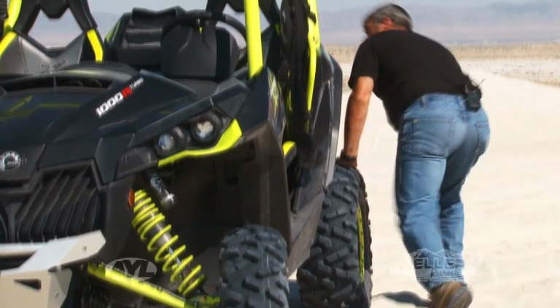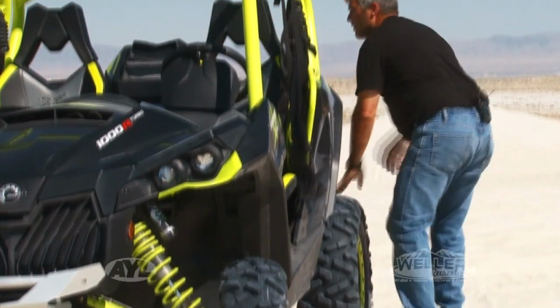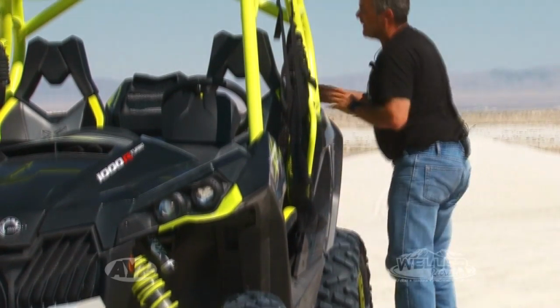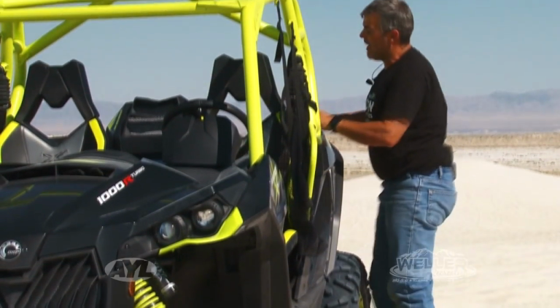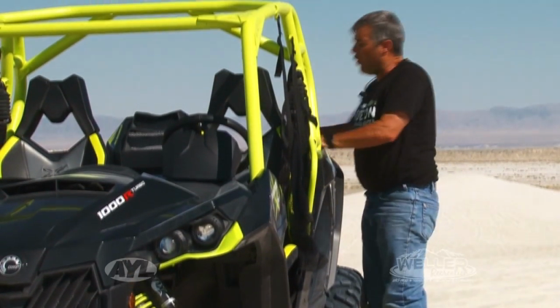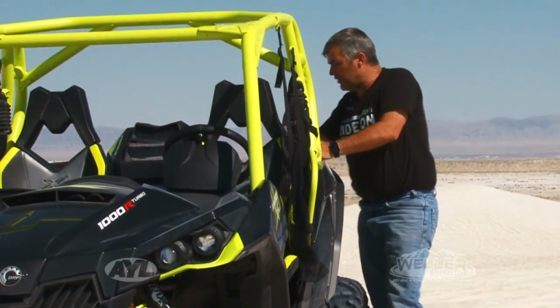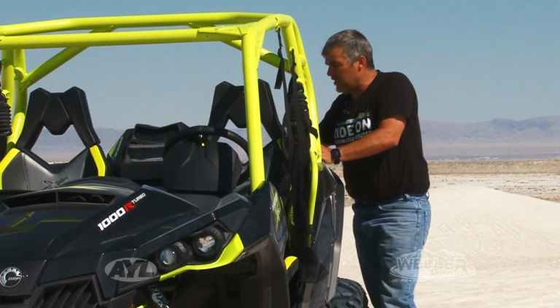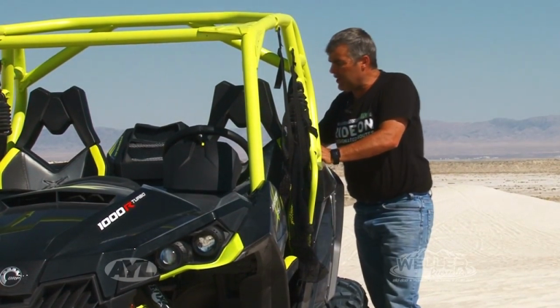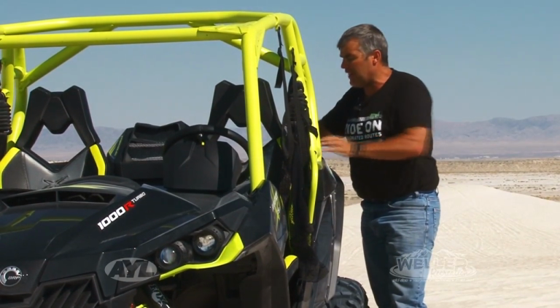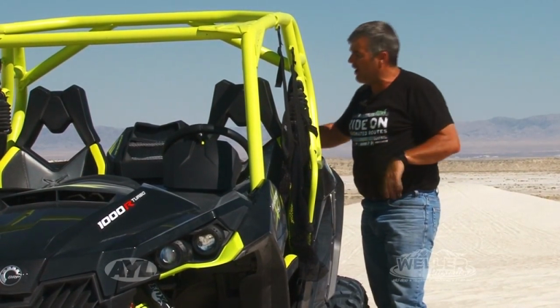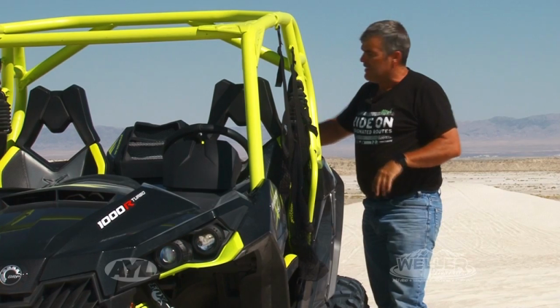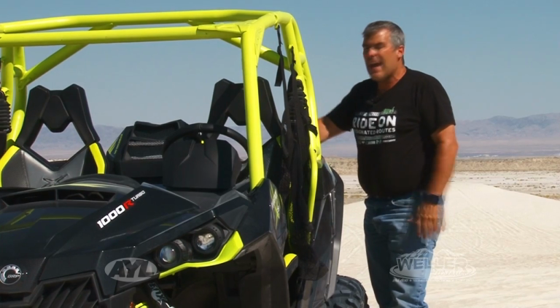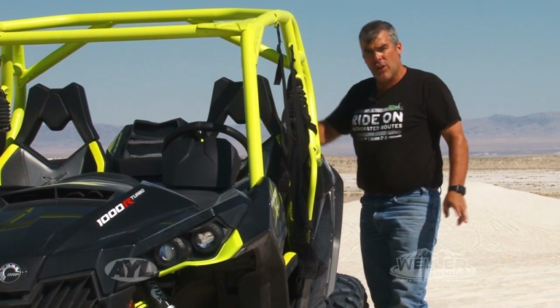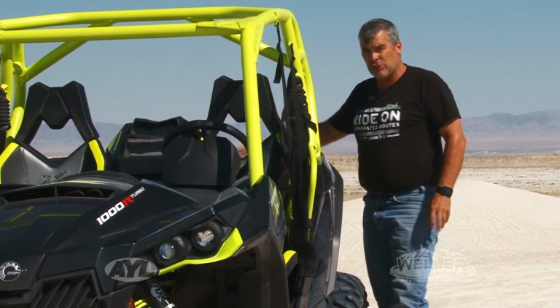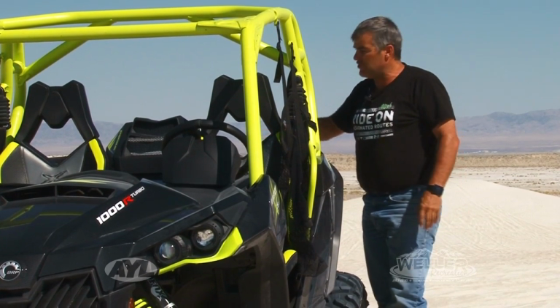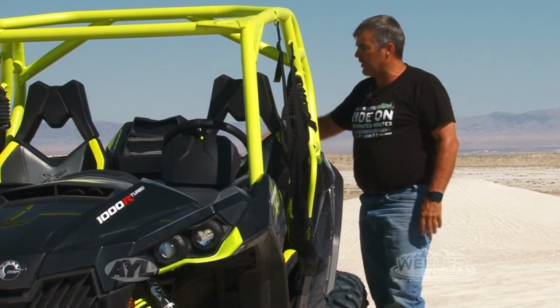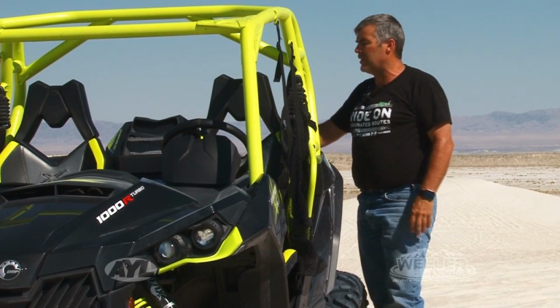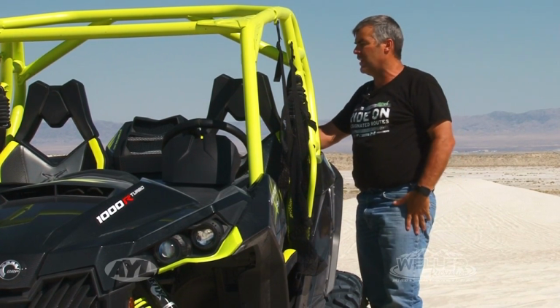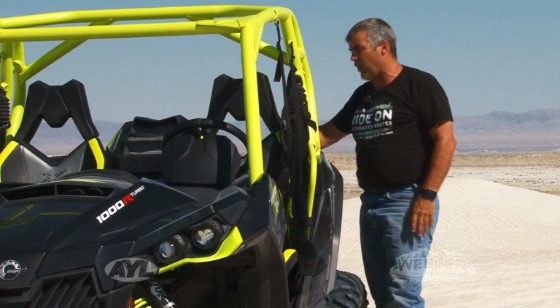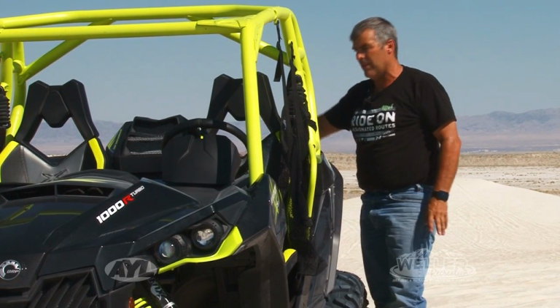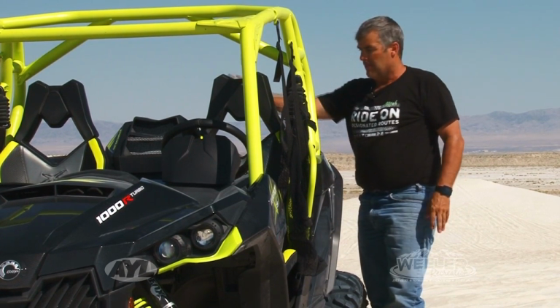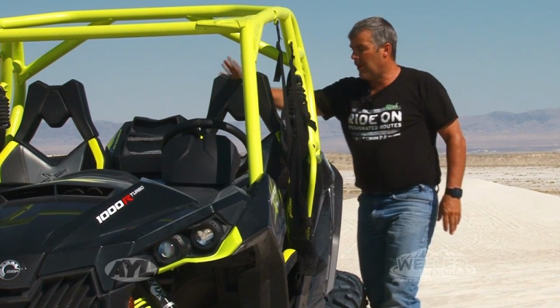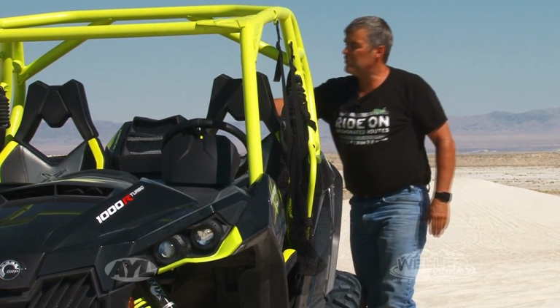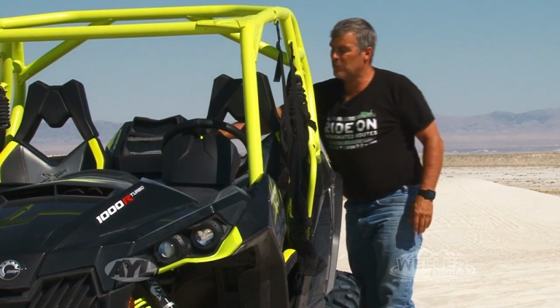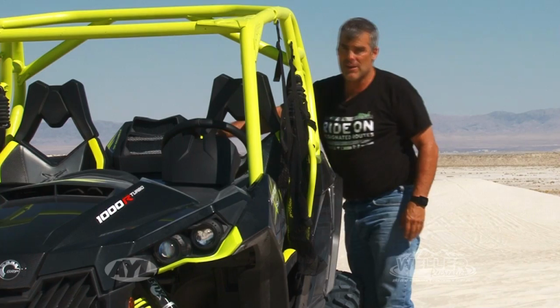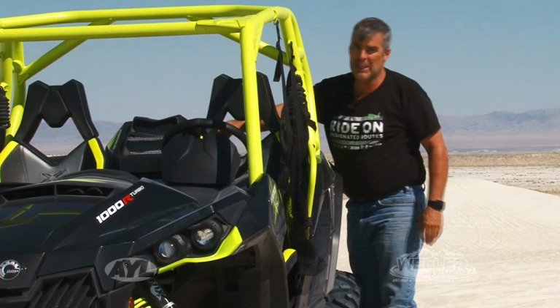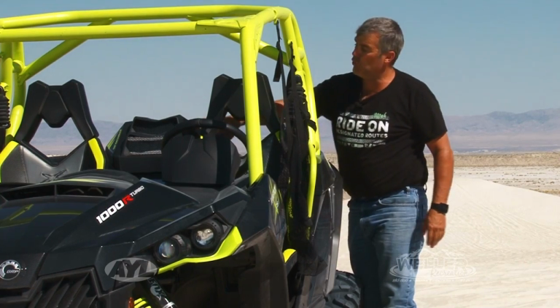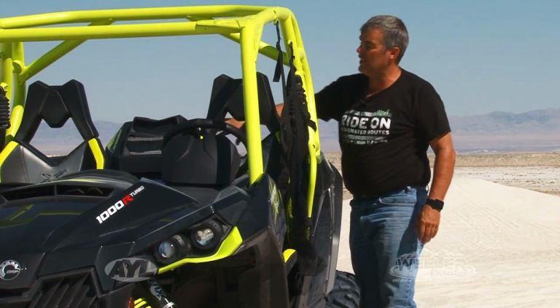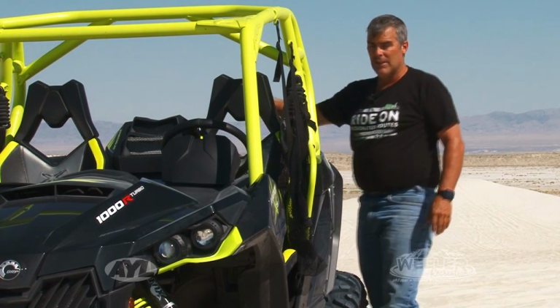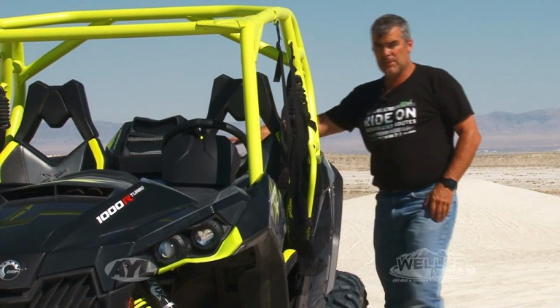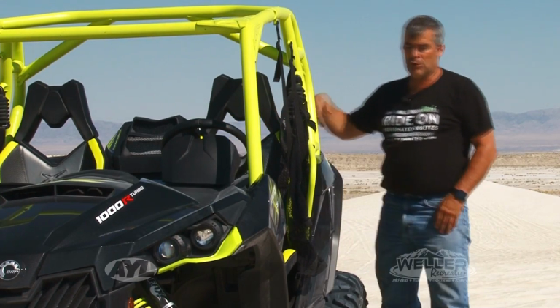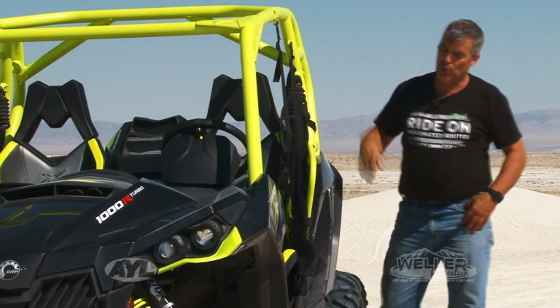Now here in the back it doesn't have a whole lot of storage area but it has enough, and they actually have a tray system that can go in here as well. Part of the reason is because you have your big intercooler here to keep your turbo cool.